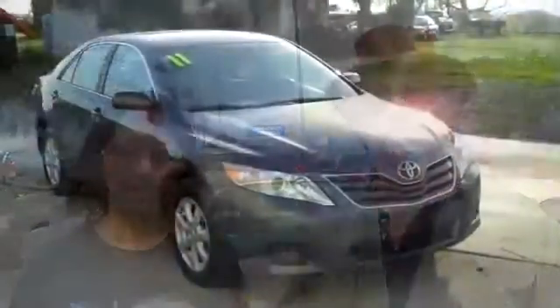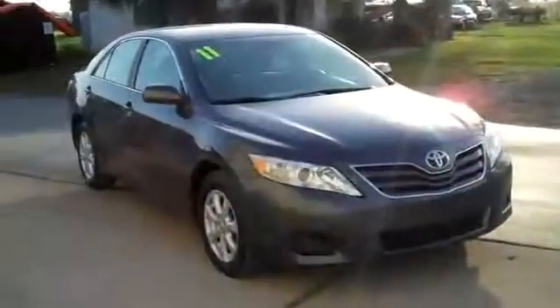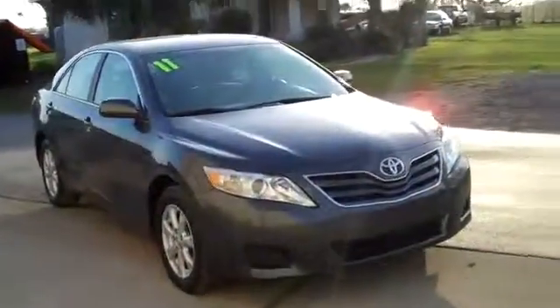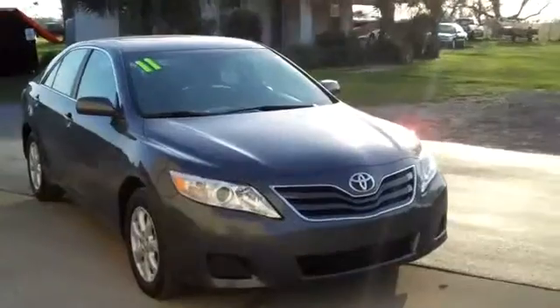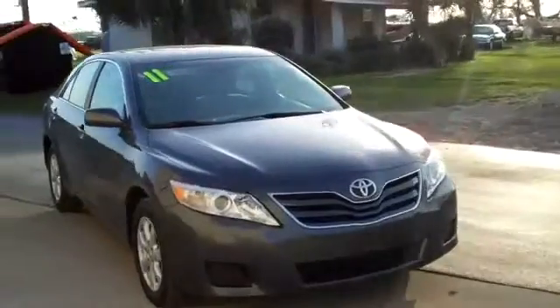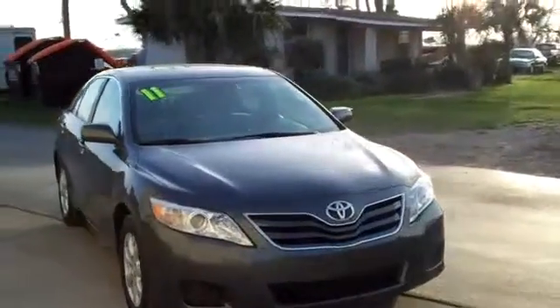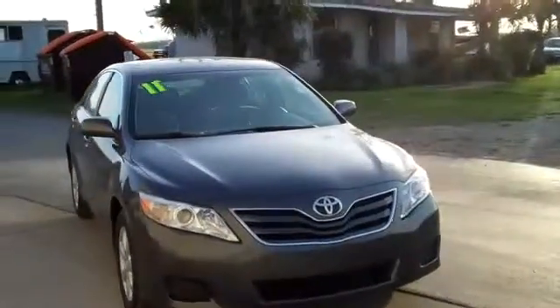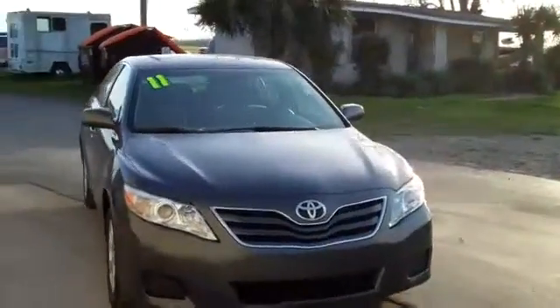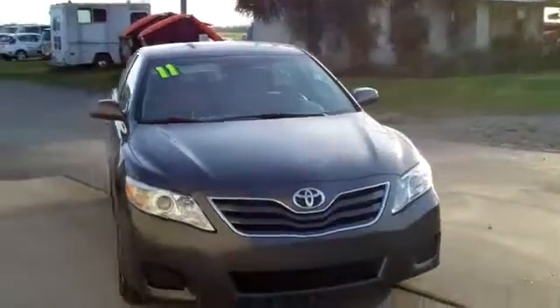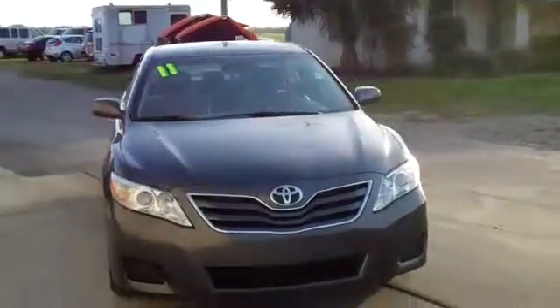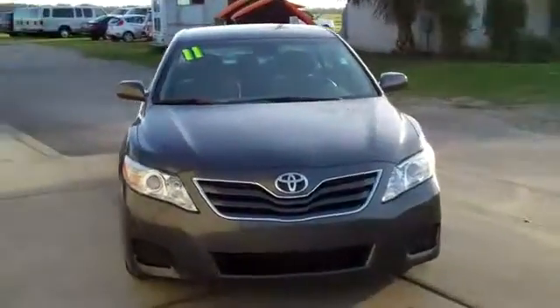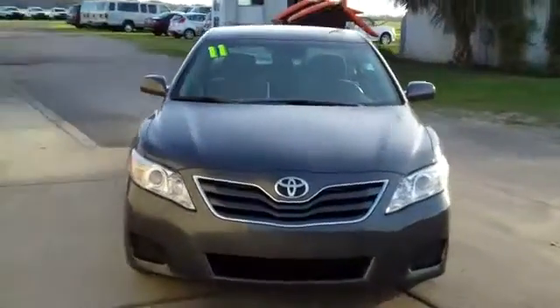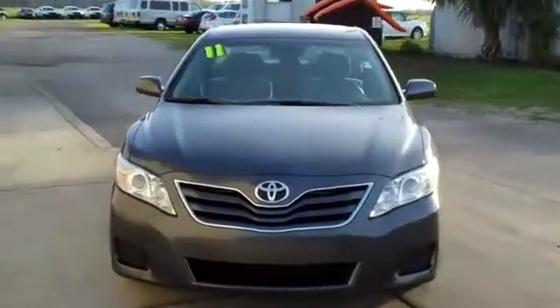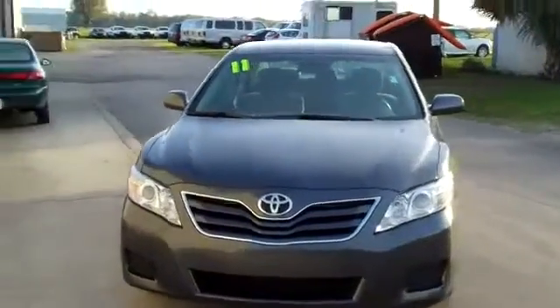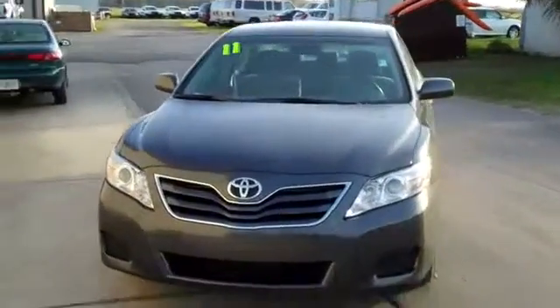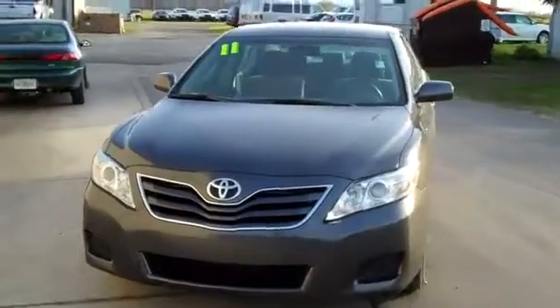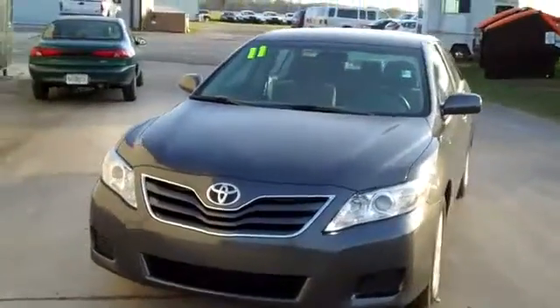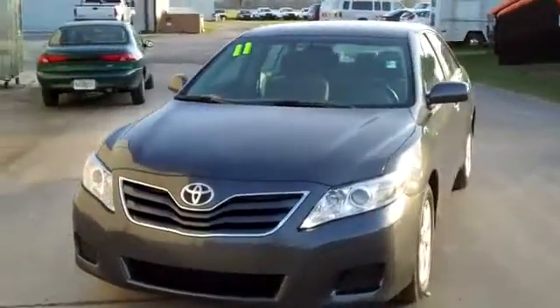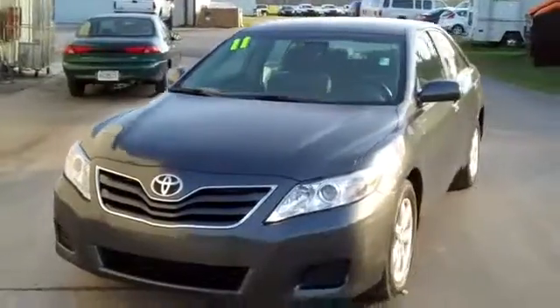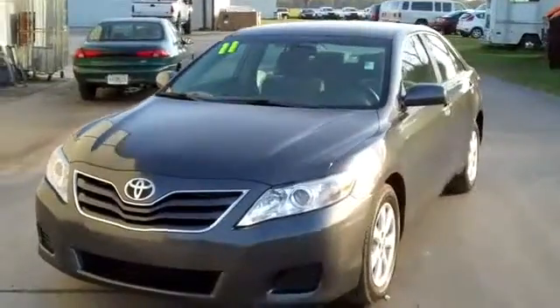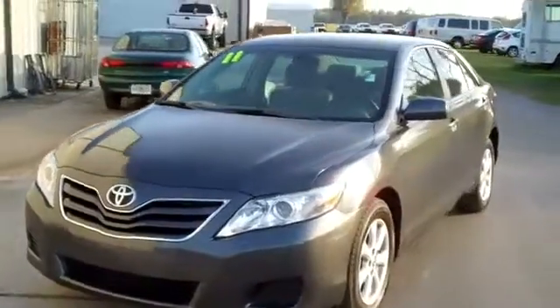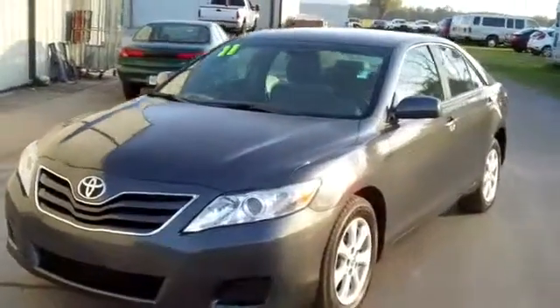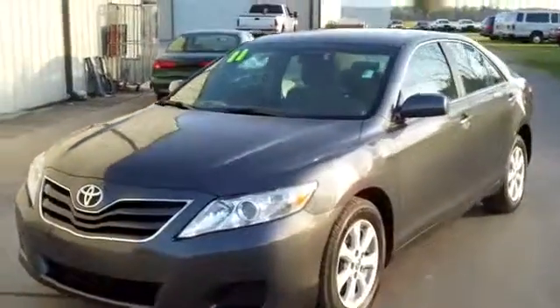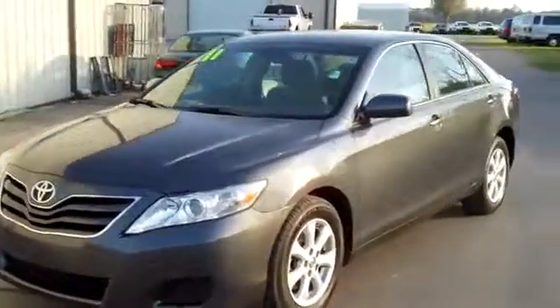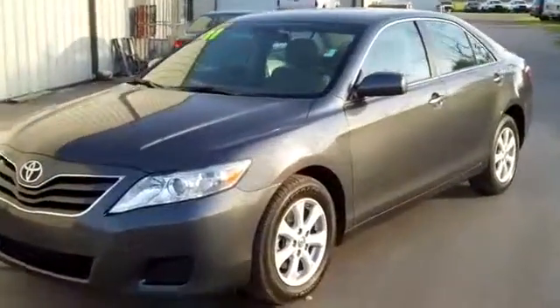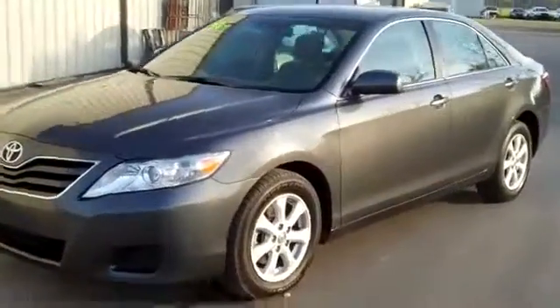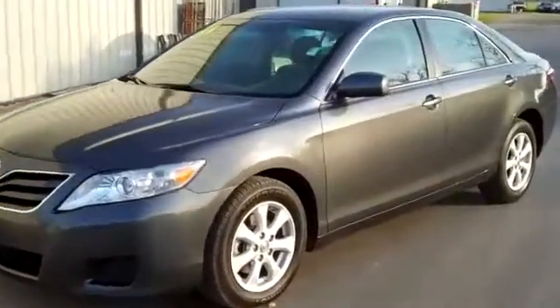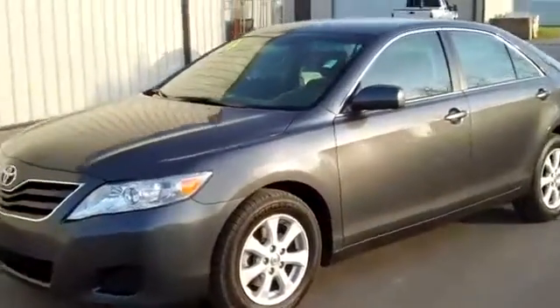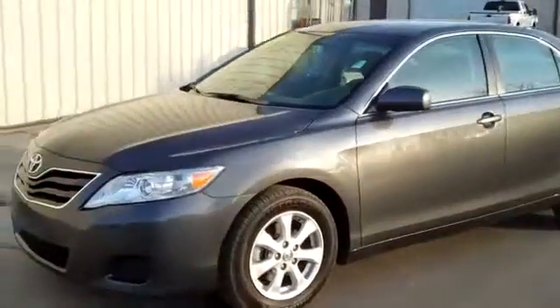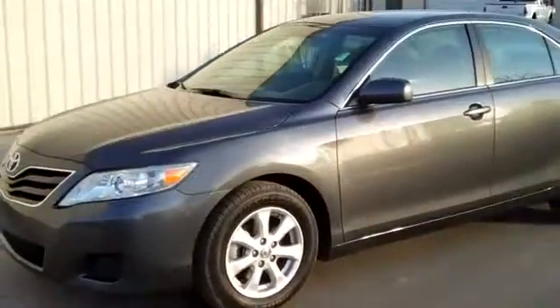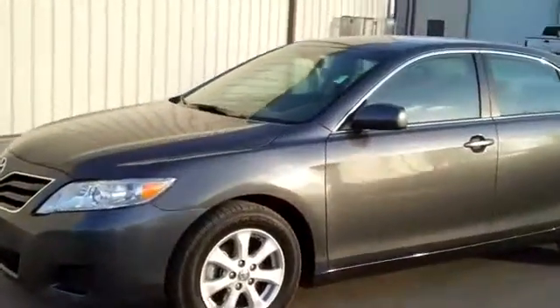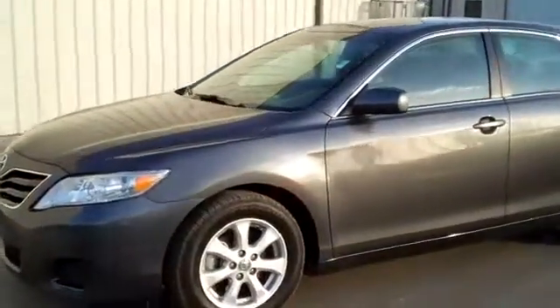Hi, it's Jen here with a 2011 Toyota Camry. I'd also like to invite you to visit our website SantafeFord.com. You can view our entire inventory and check out the free Carfax and some still shots of this actual car.